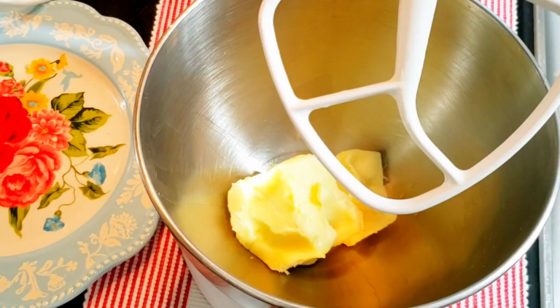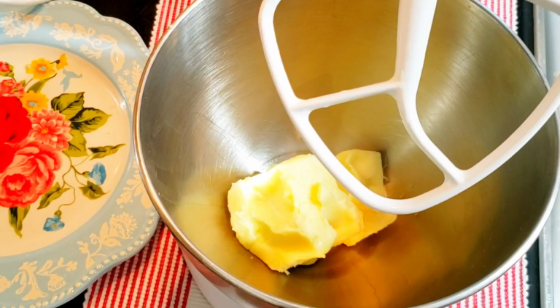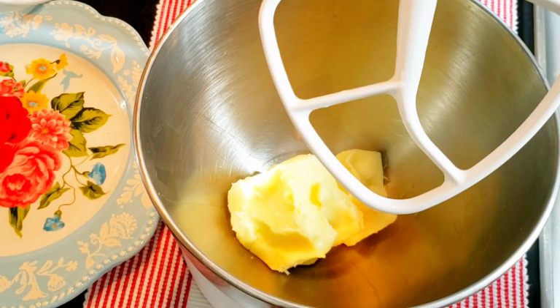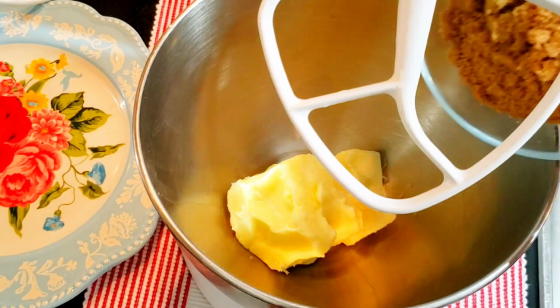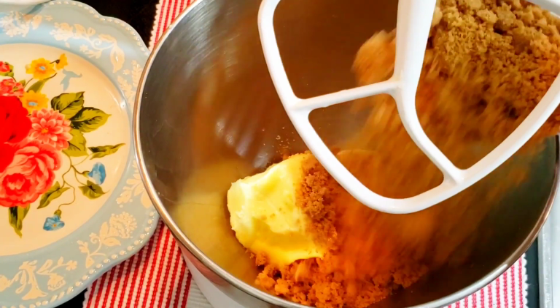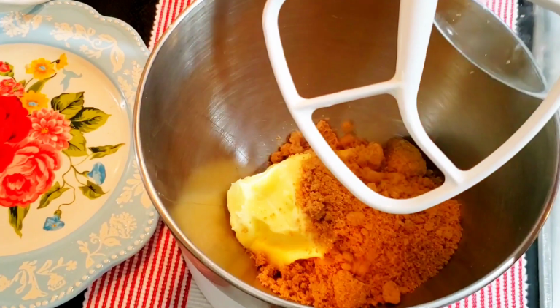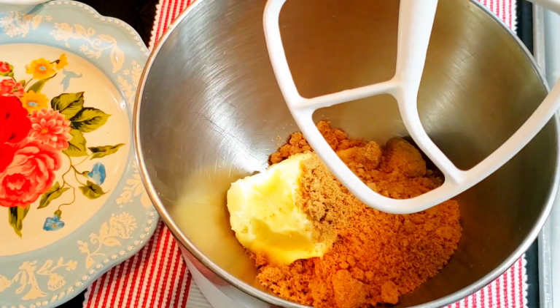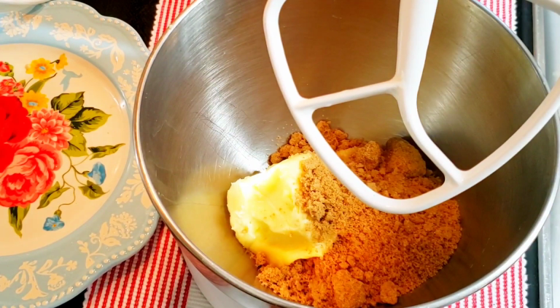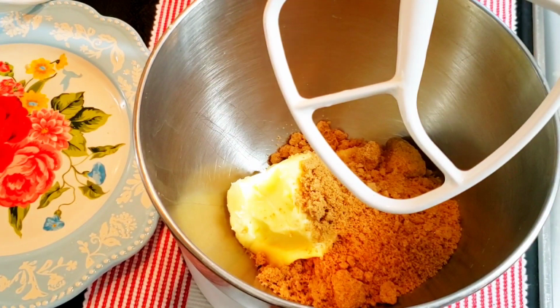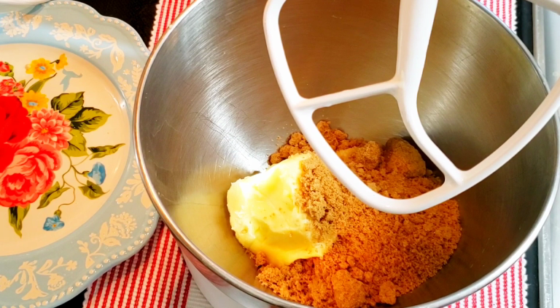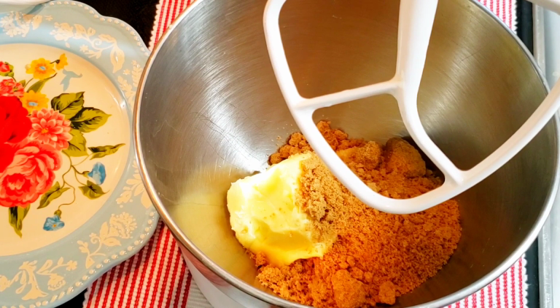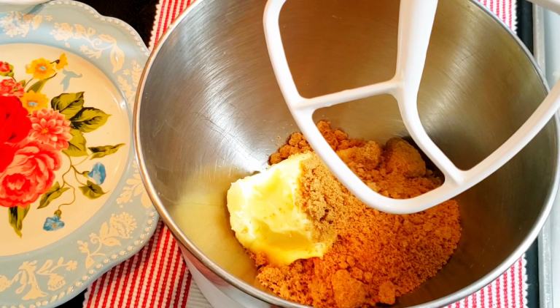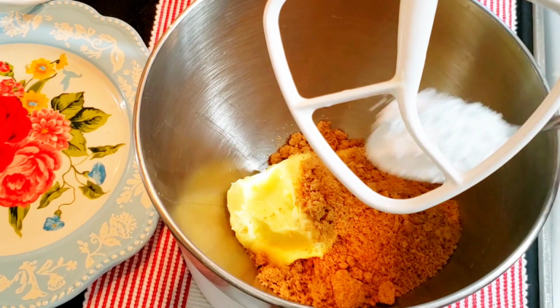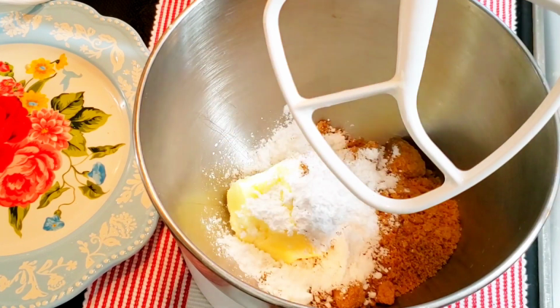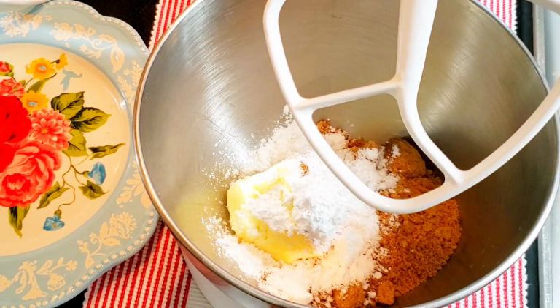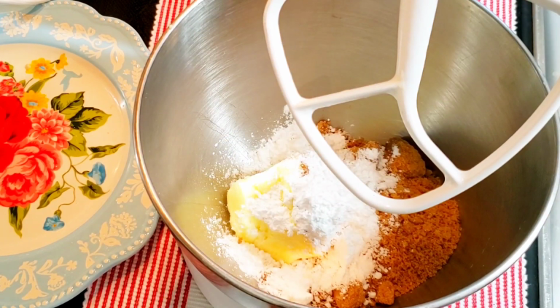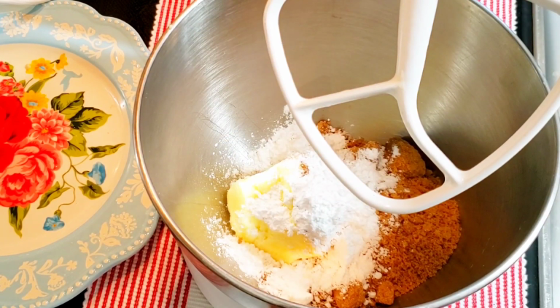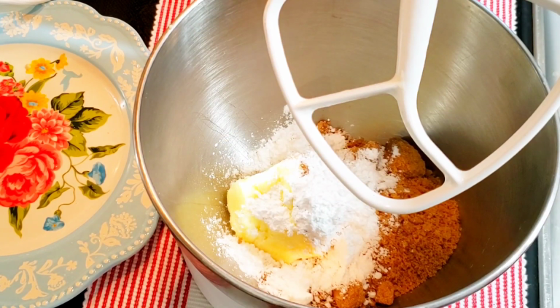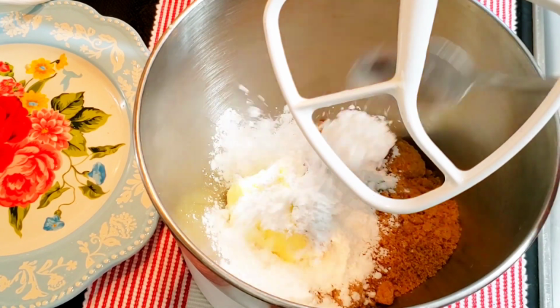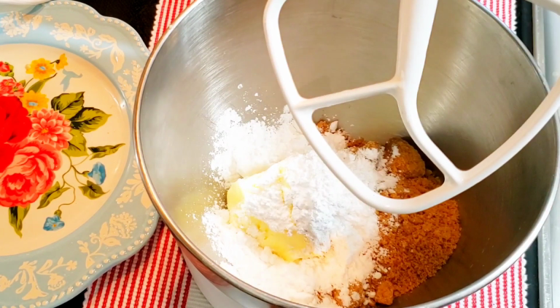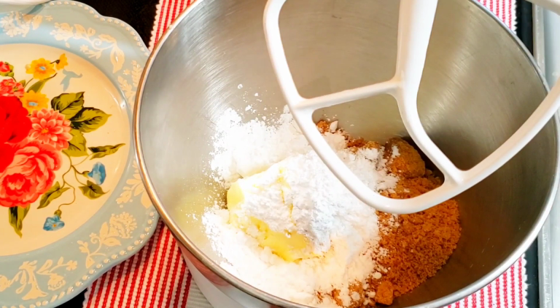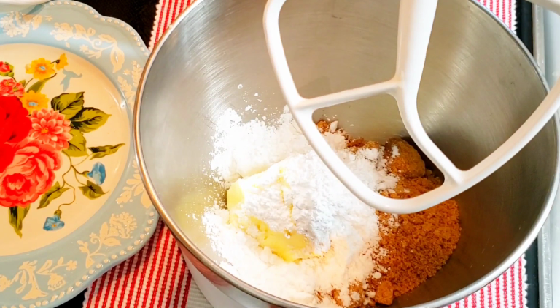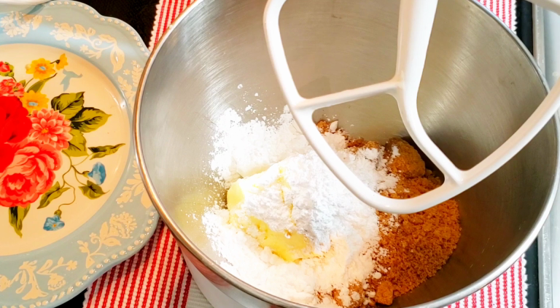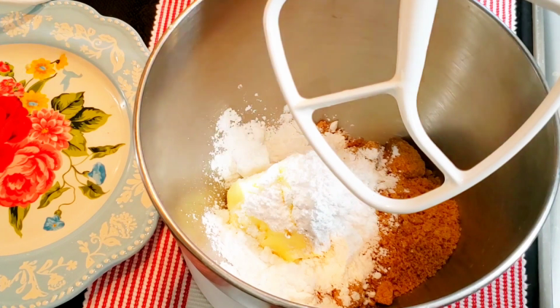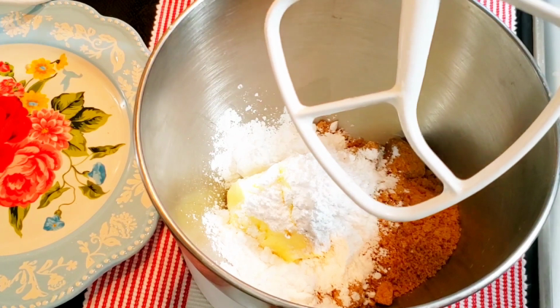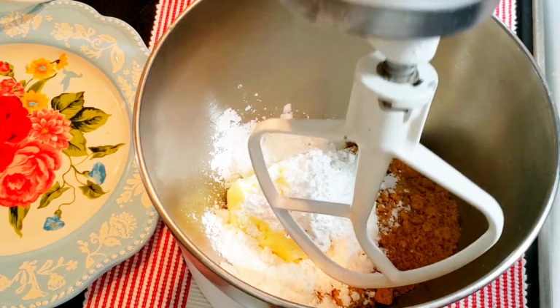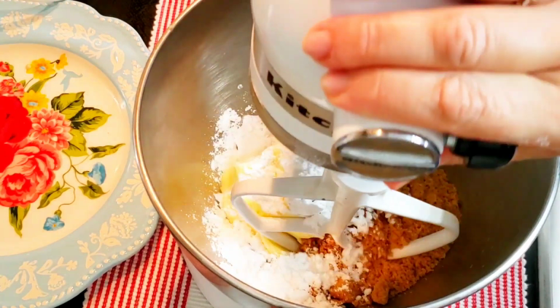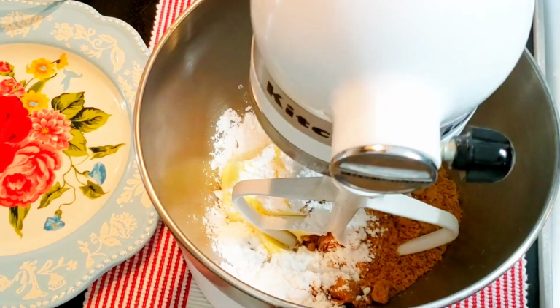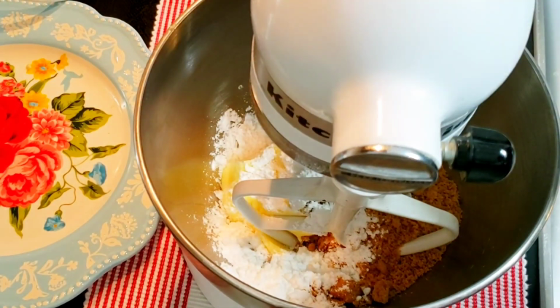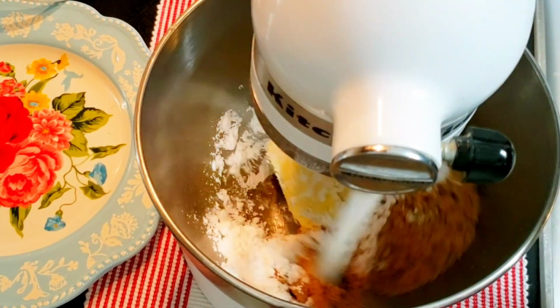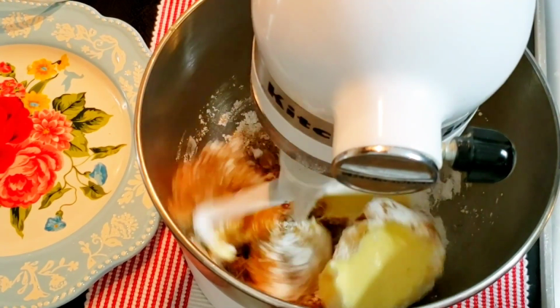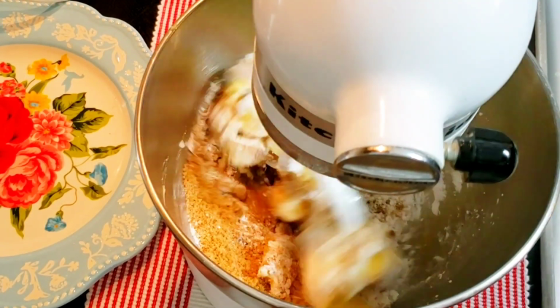Meanwhile, mix the butter with the brown sugar and vanilla sugar. Add rum, walnuts, cinnamon, and orange zest. Mix it until you get a nice creamy texture.